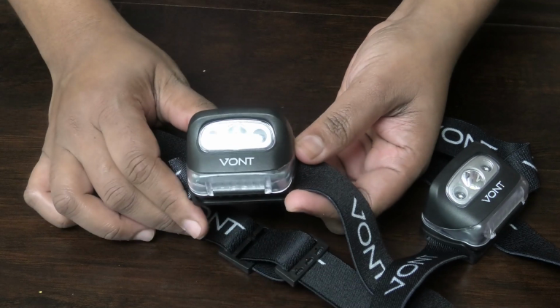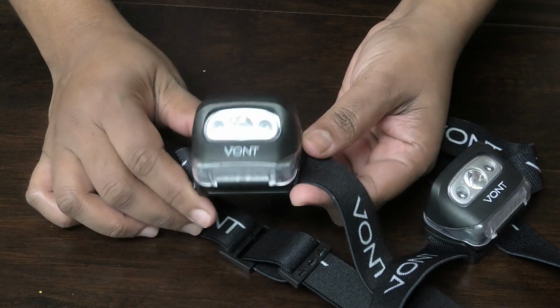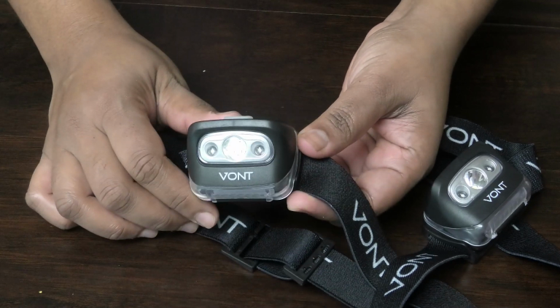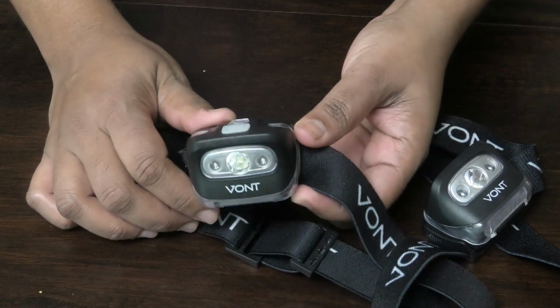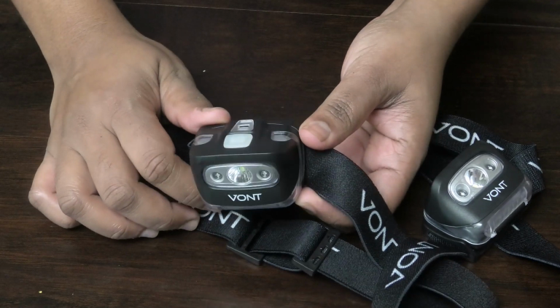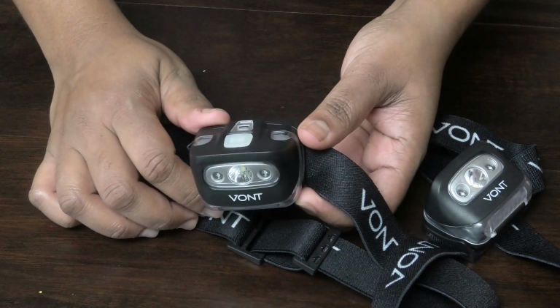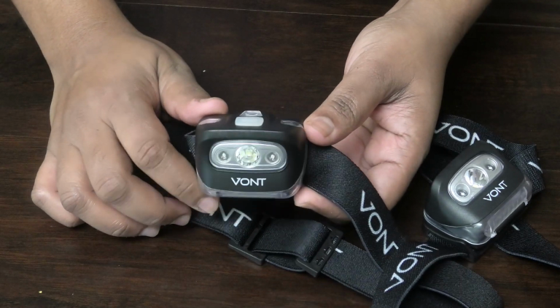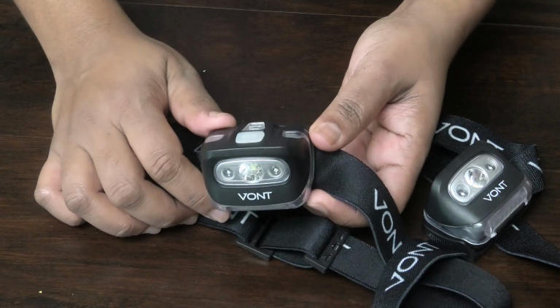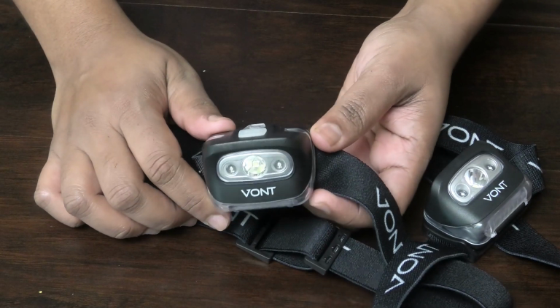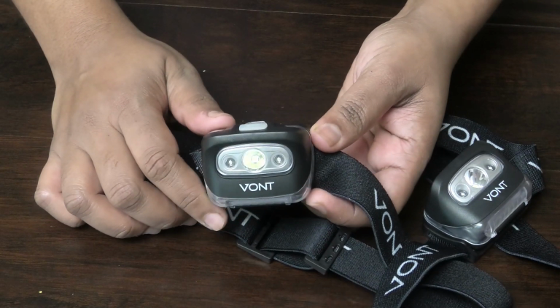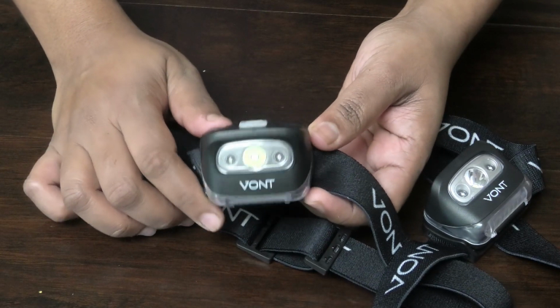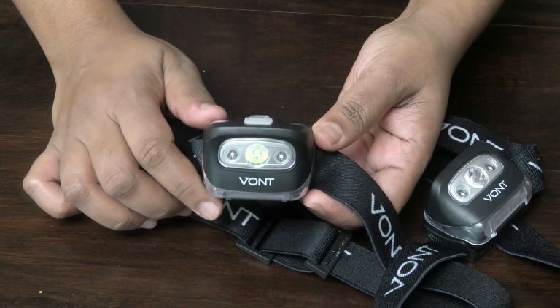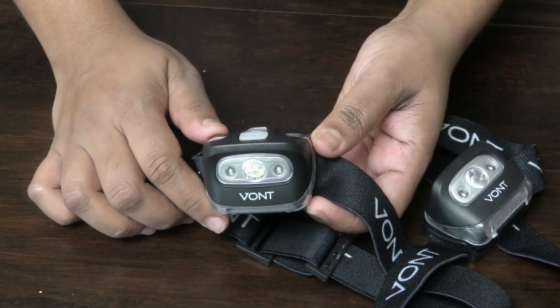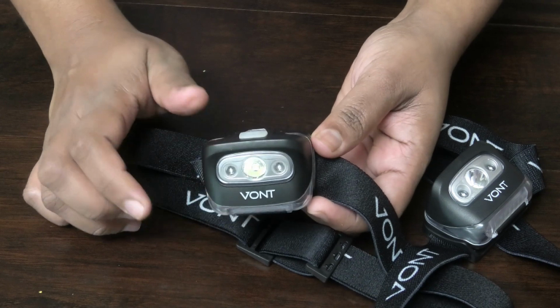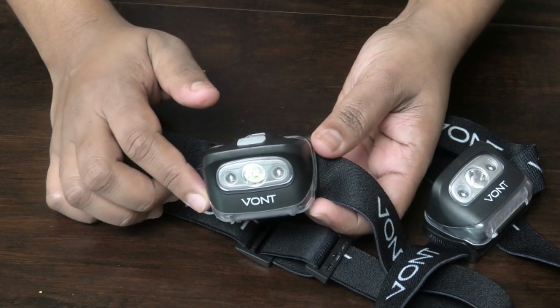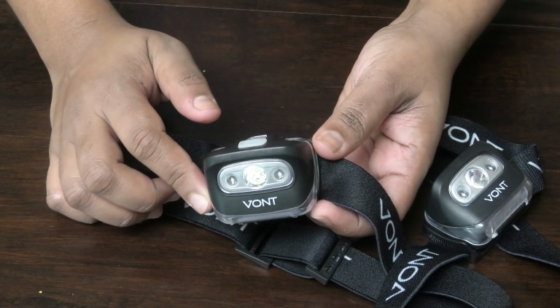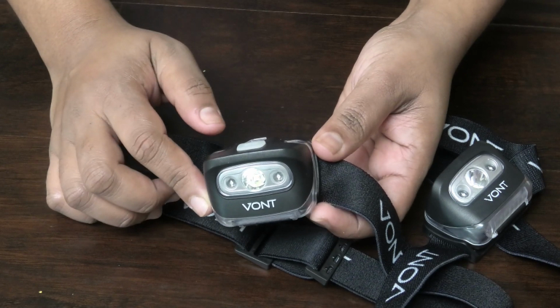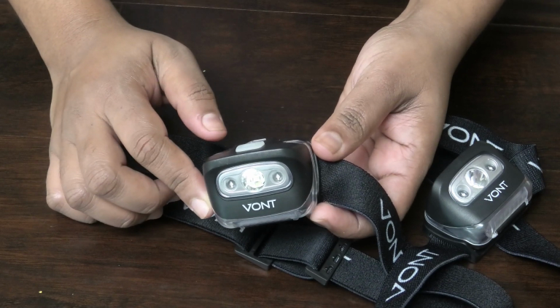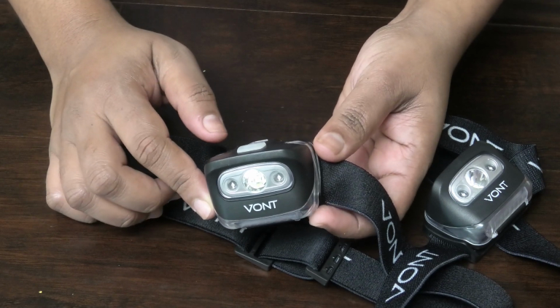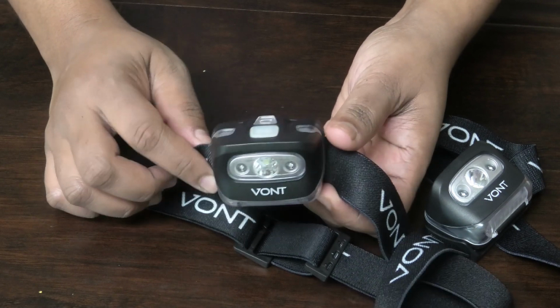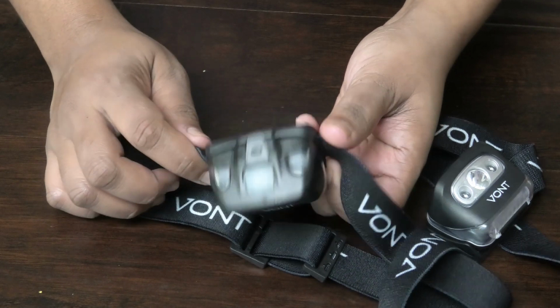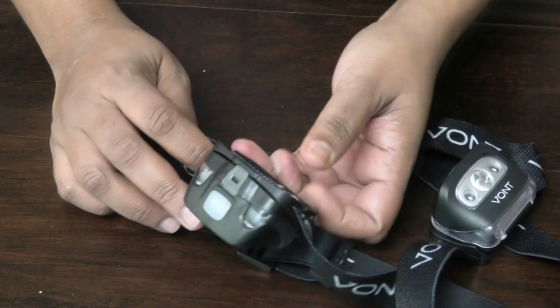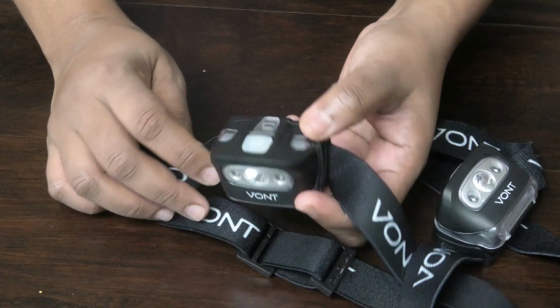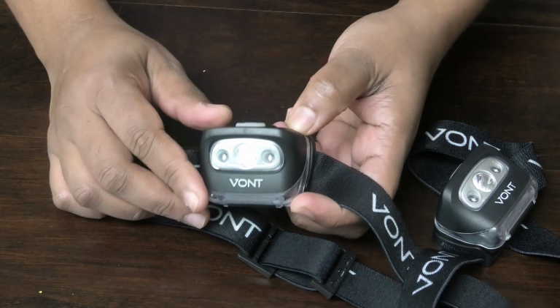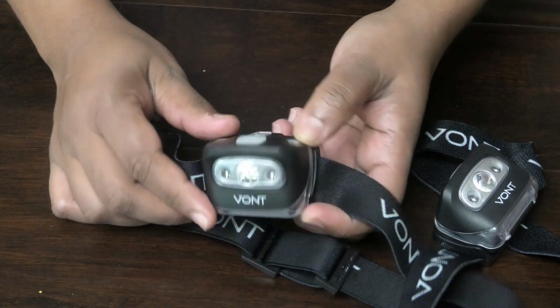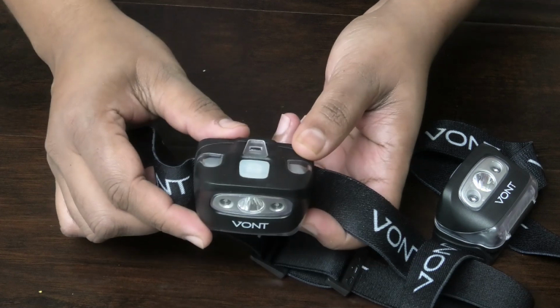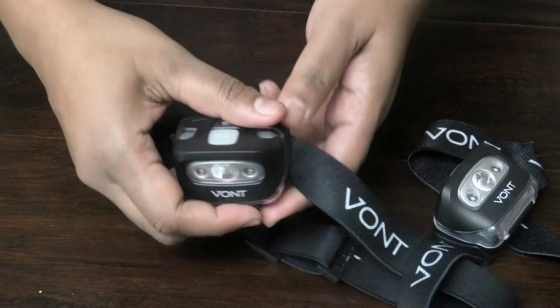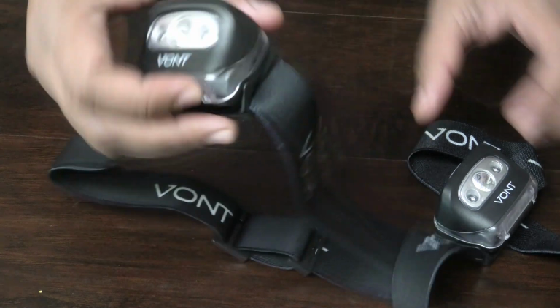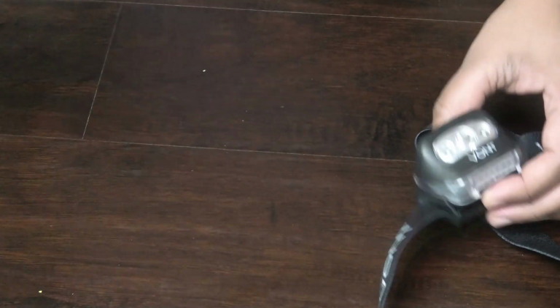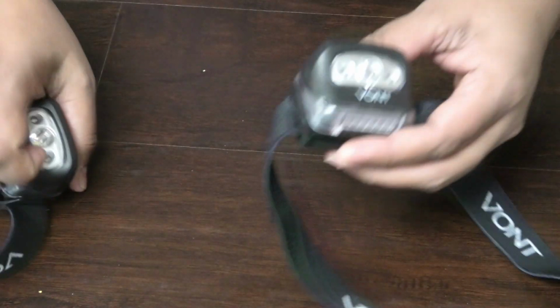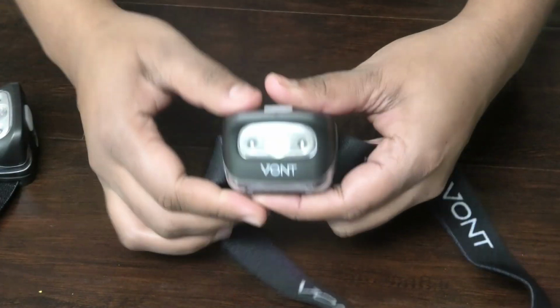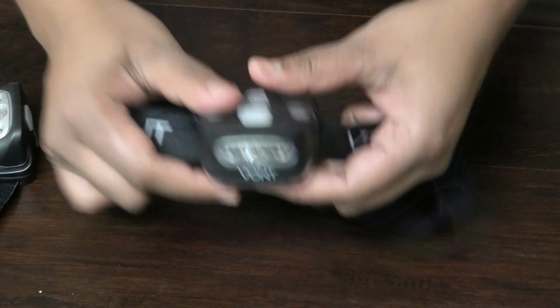This is great for if you're doing work and you don't have help. You attach this to your forehead and you can use it to get light wherever you need it.